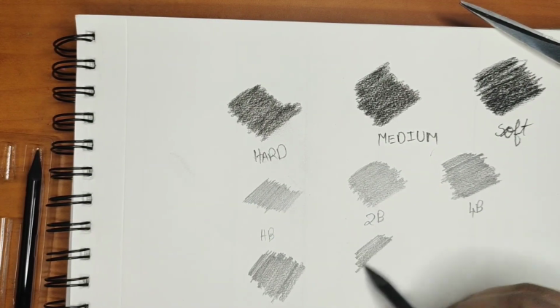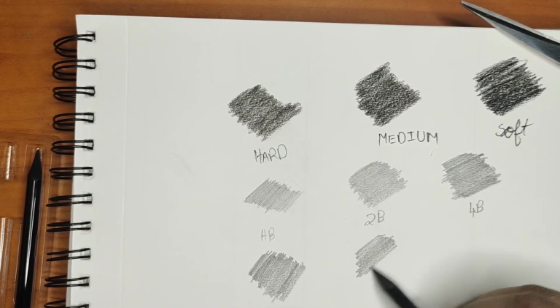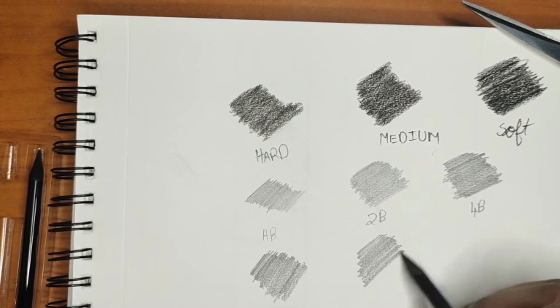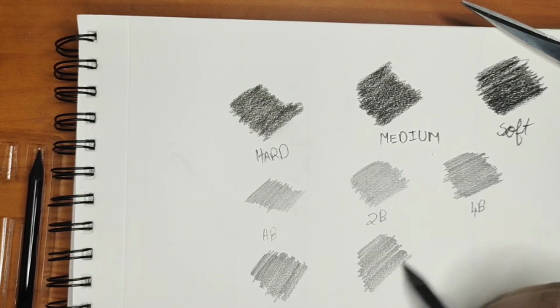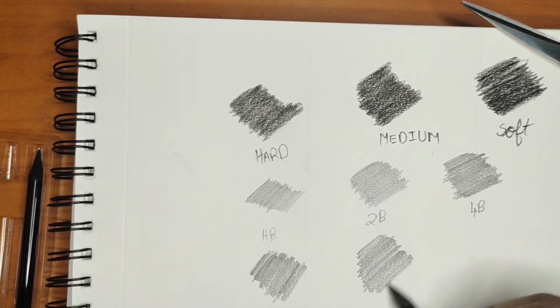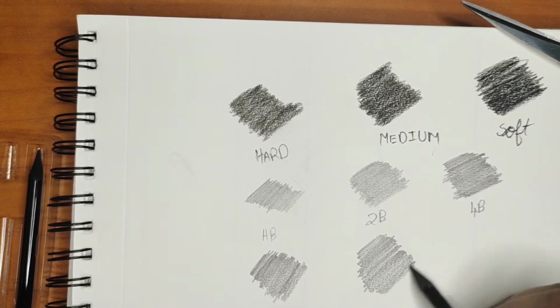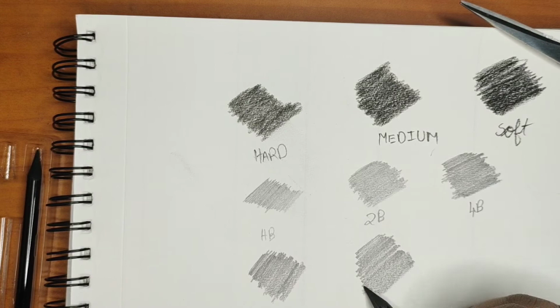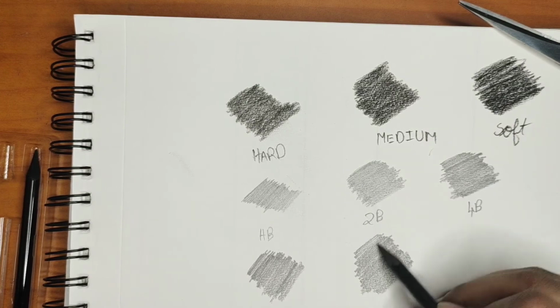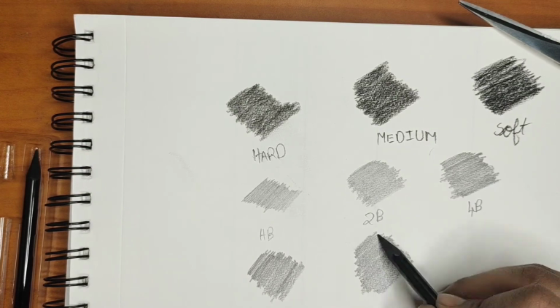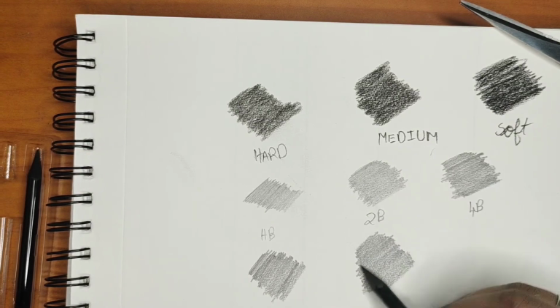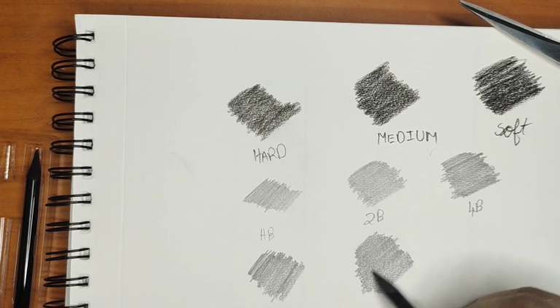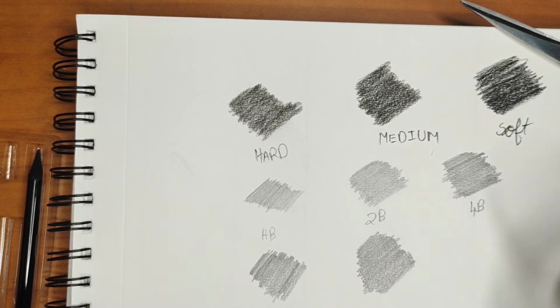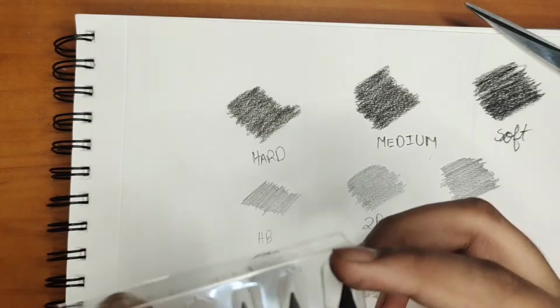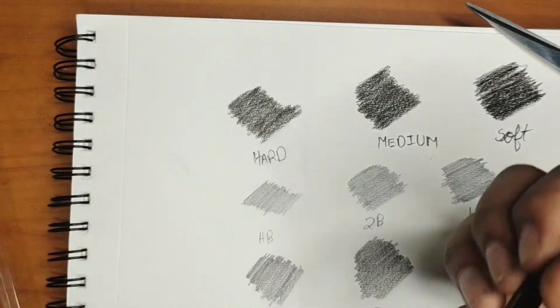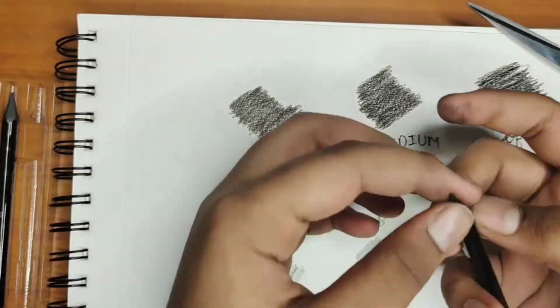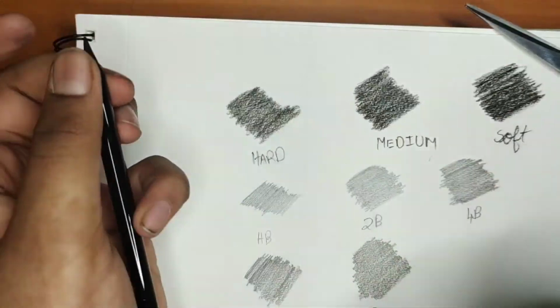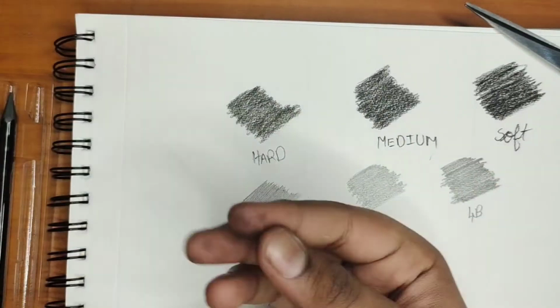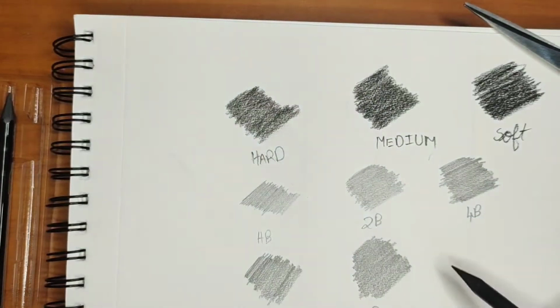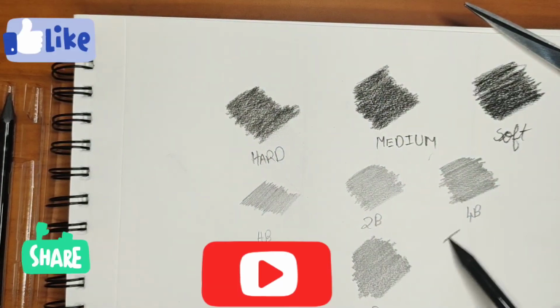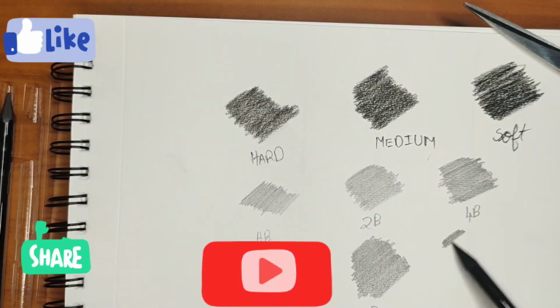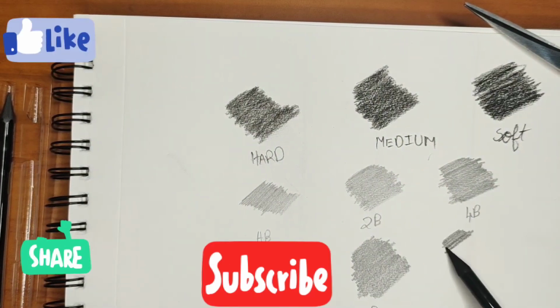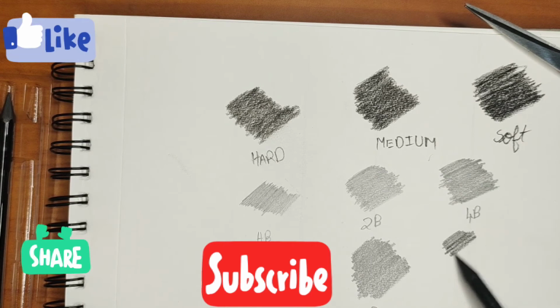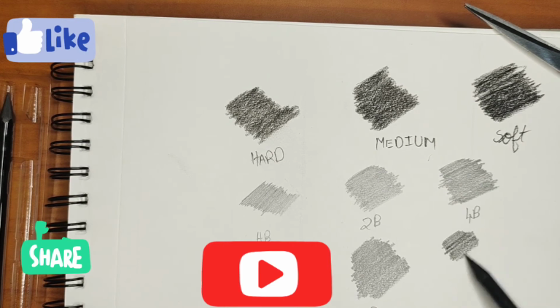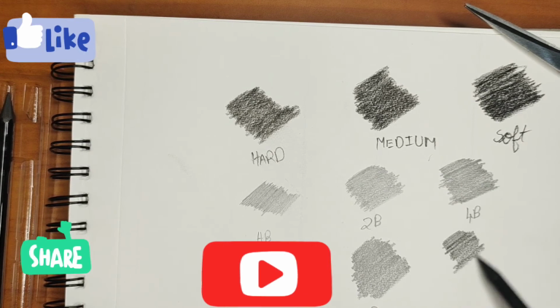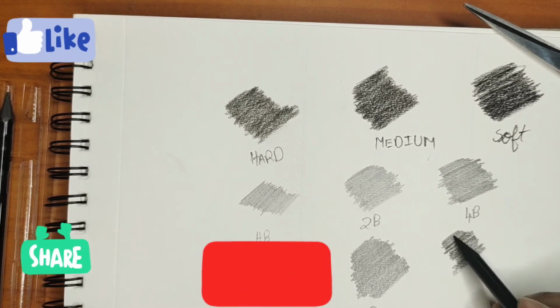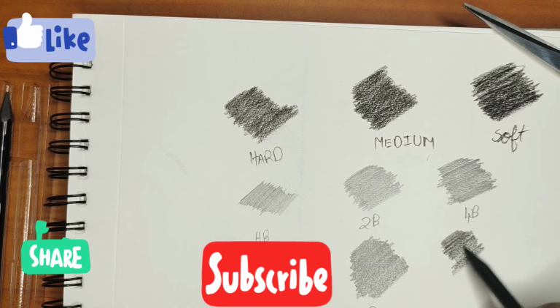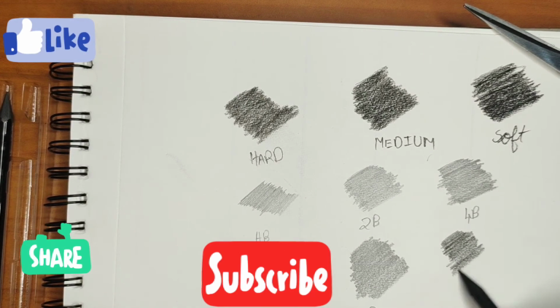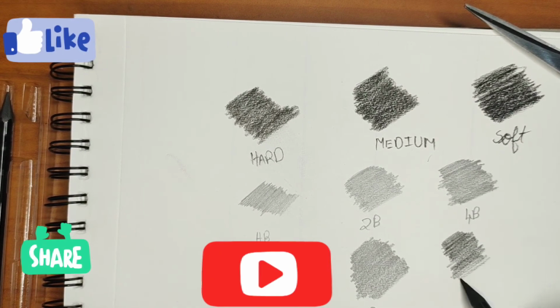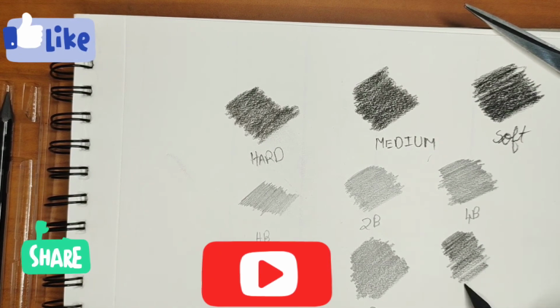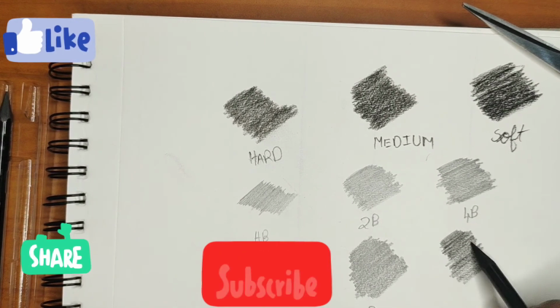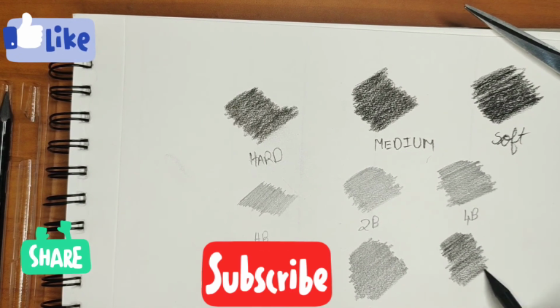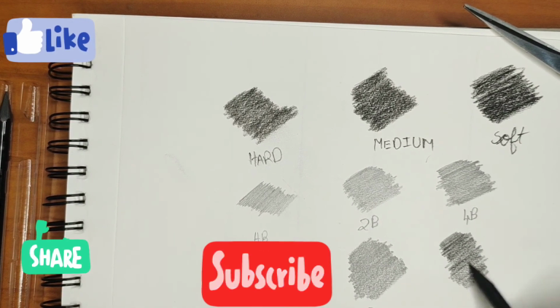Please keep supporting me to do more videos. Don't forget to subscribe to my channel. Please hit the like button and share along with your family and friends. Thank you for watching.